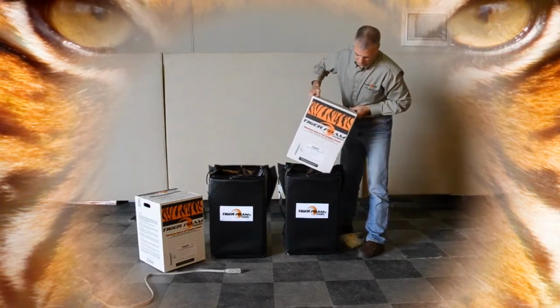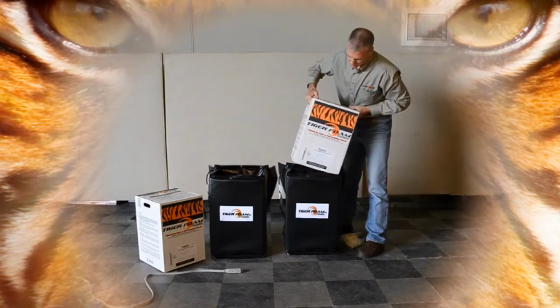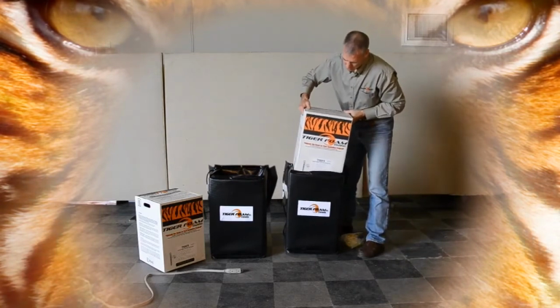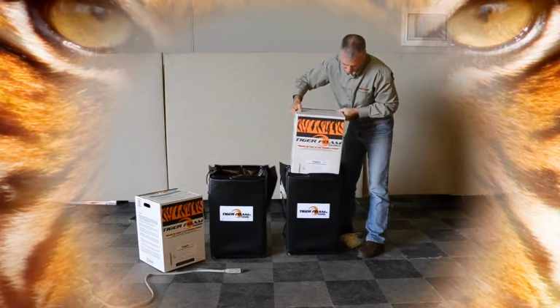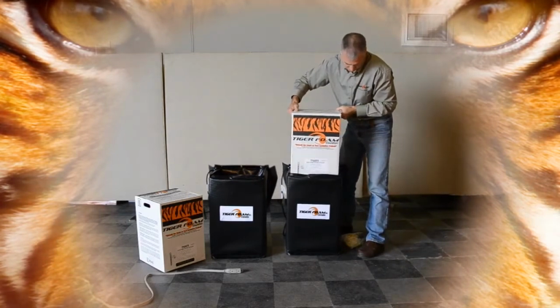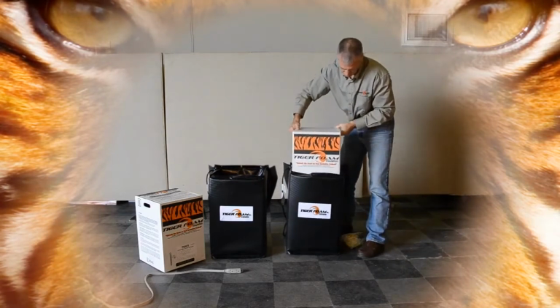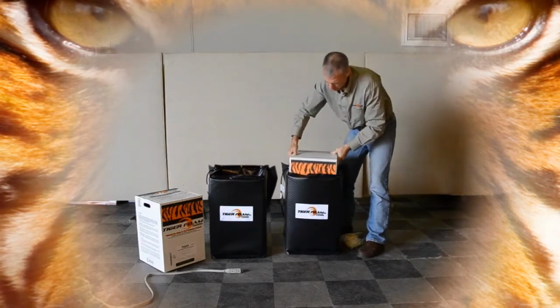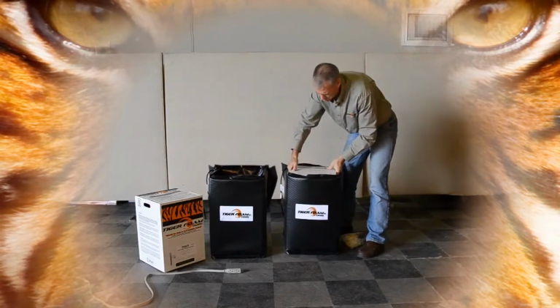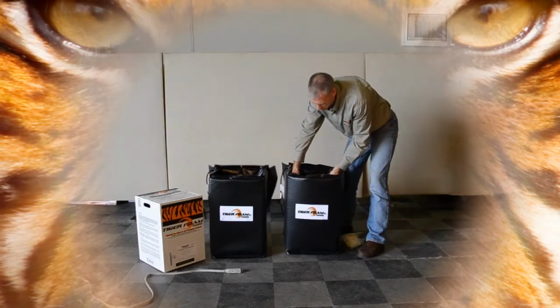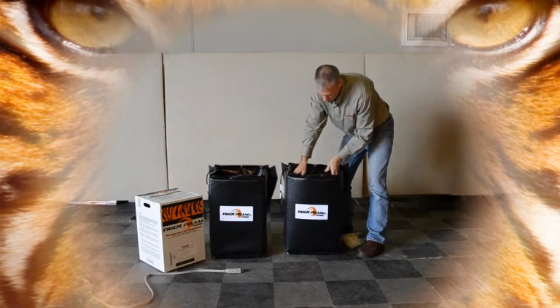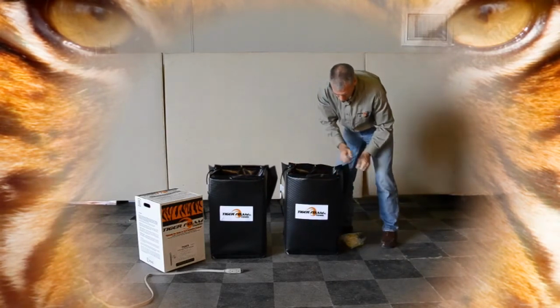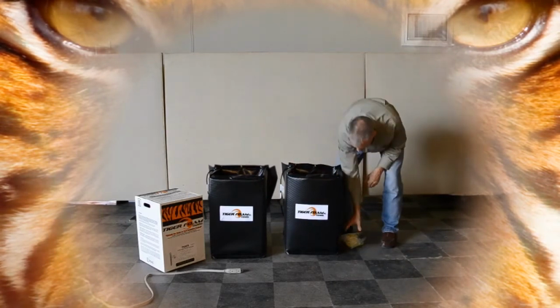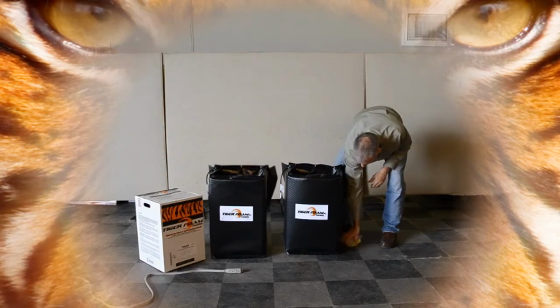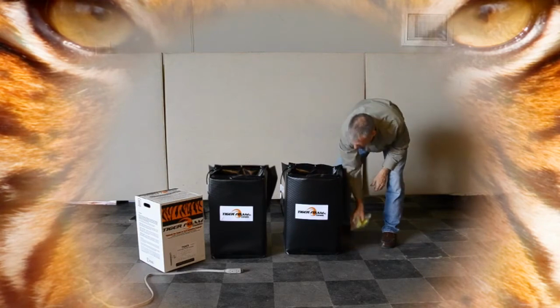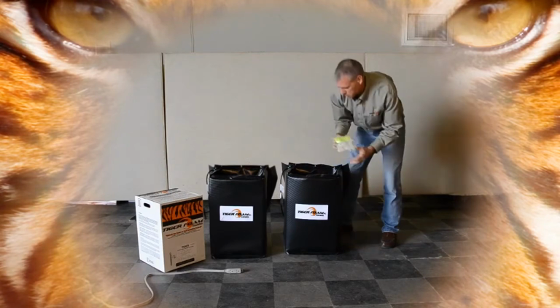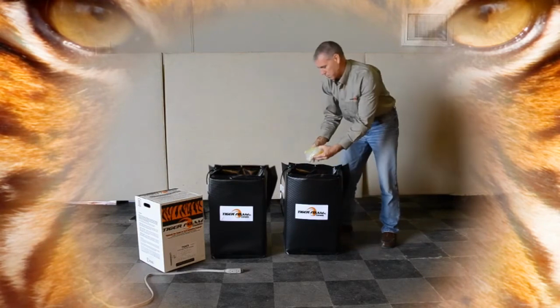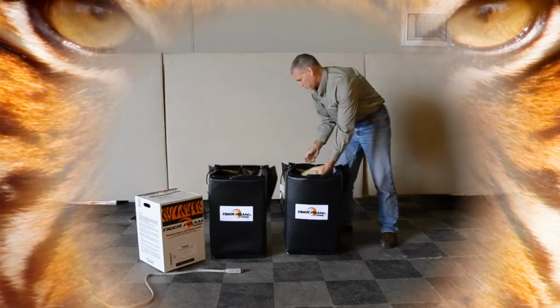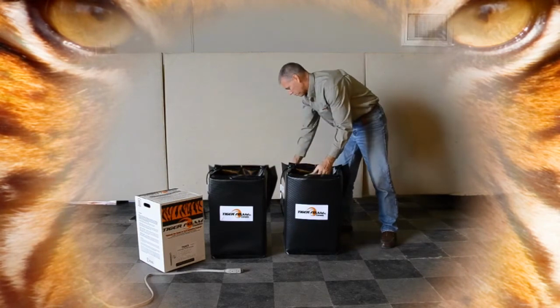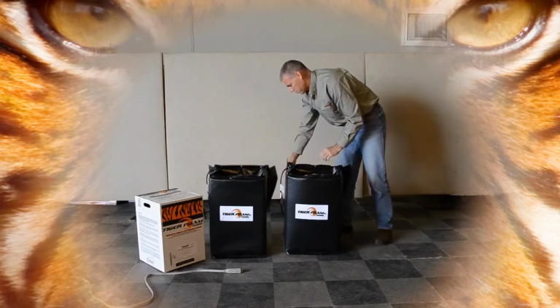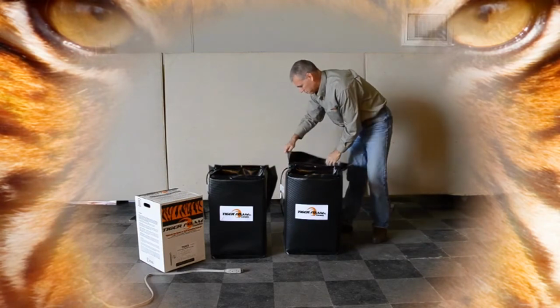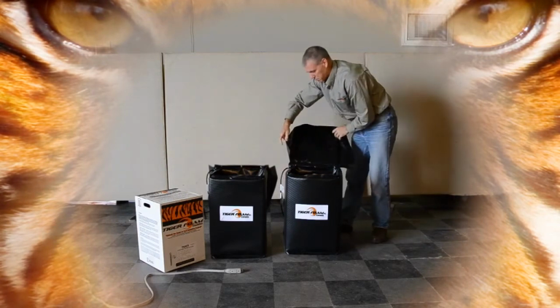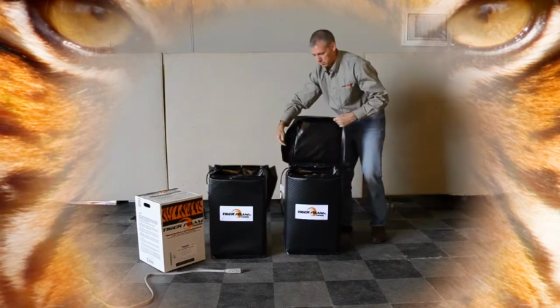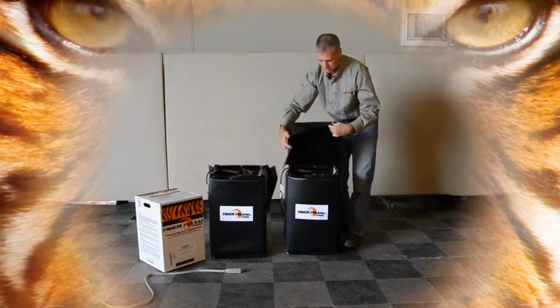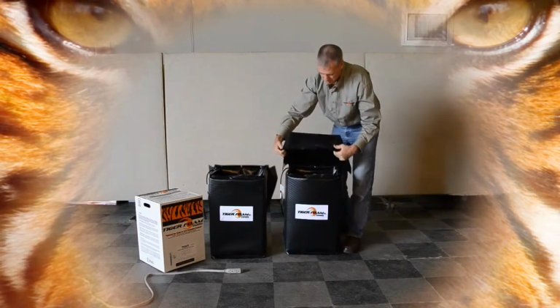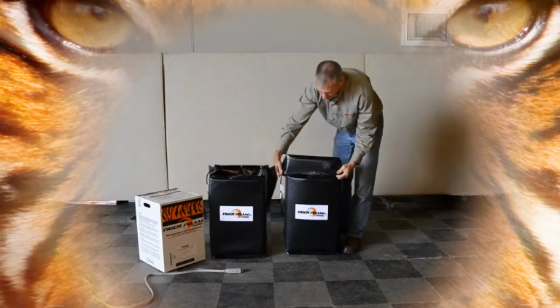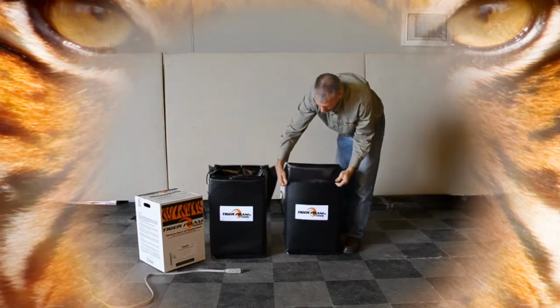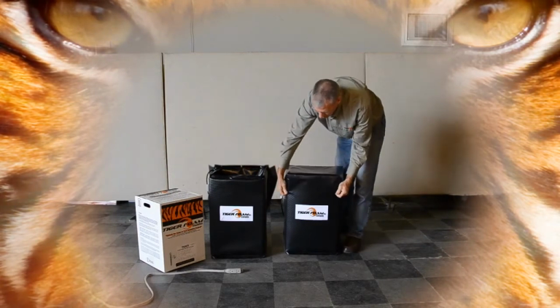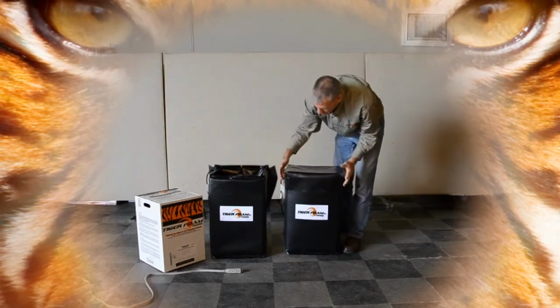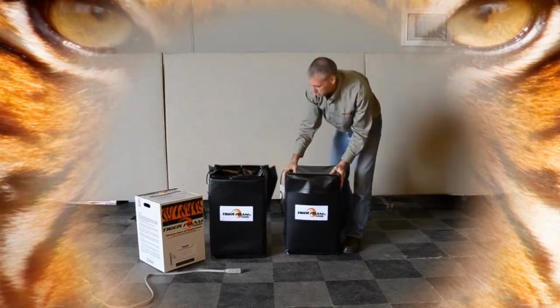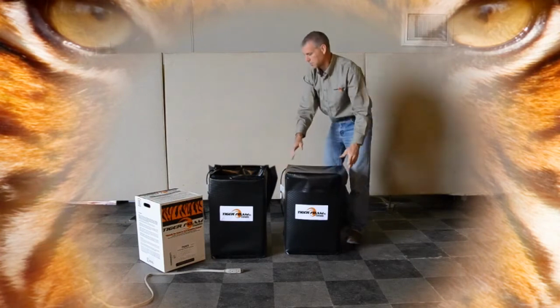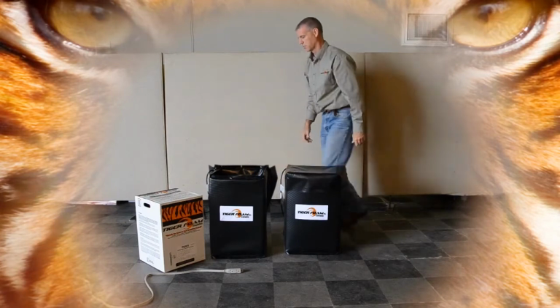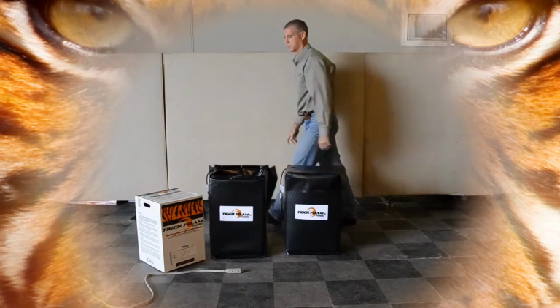If you experience a popcorn appearance, uneven pressure, and one tank emptying before the other, it is an indication that your spray foam tanks were not warm enough before using them.